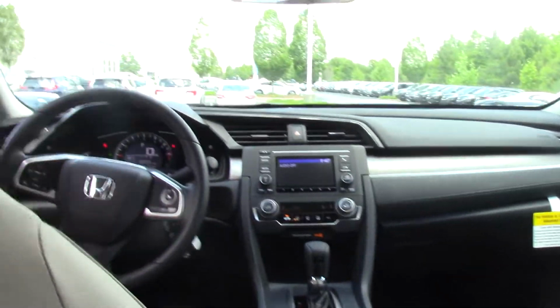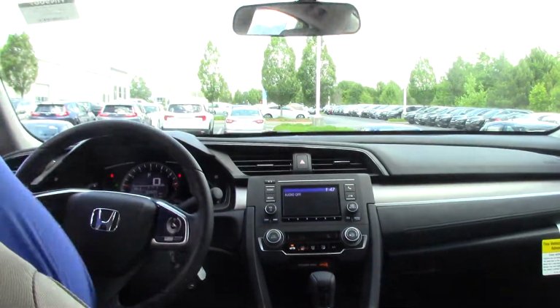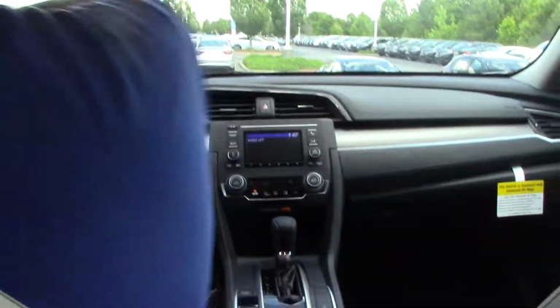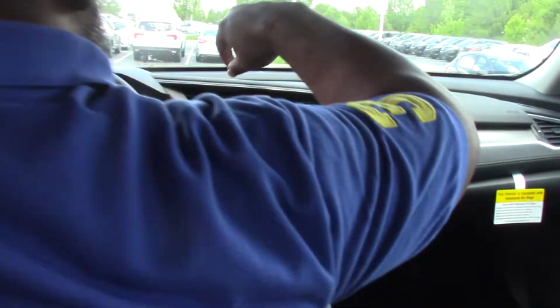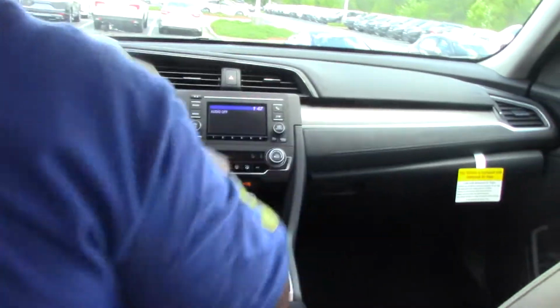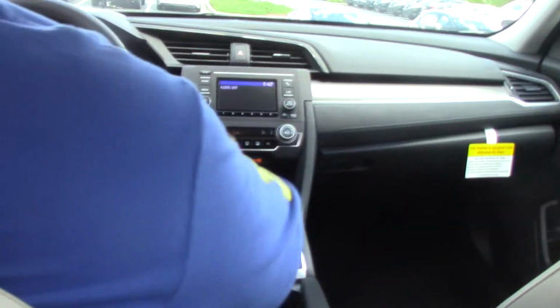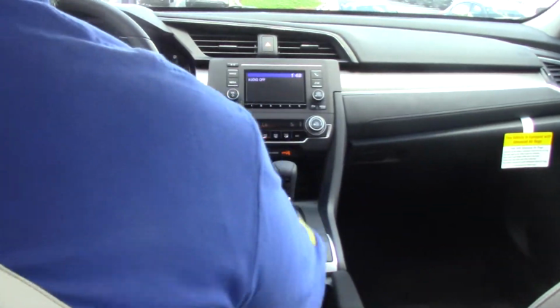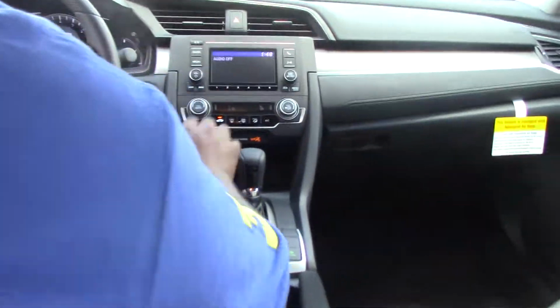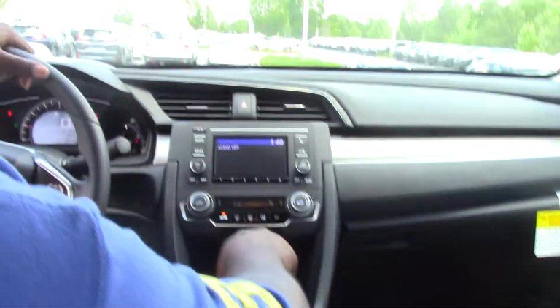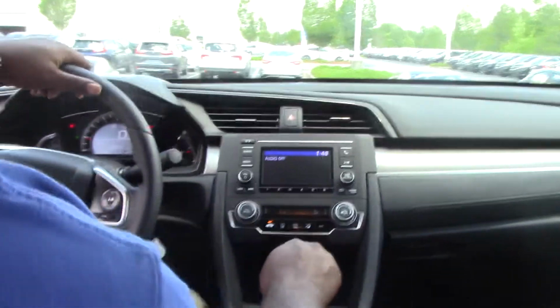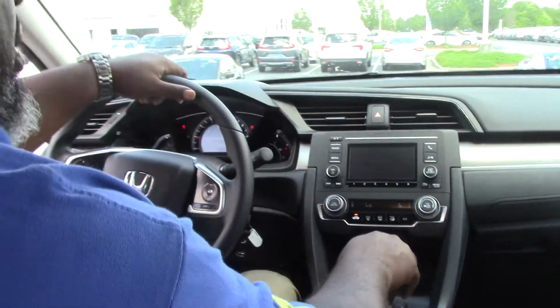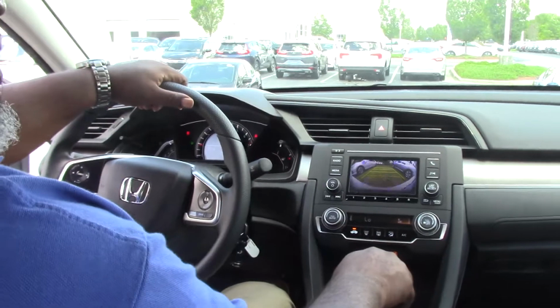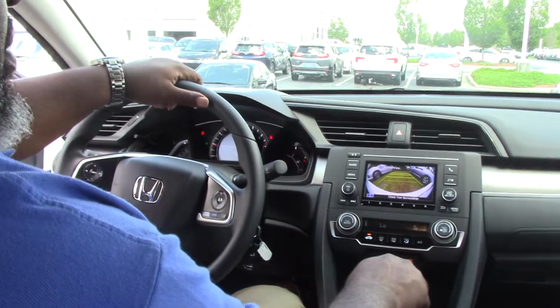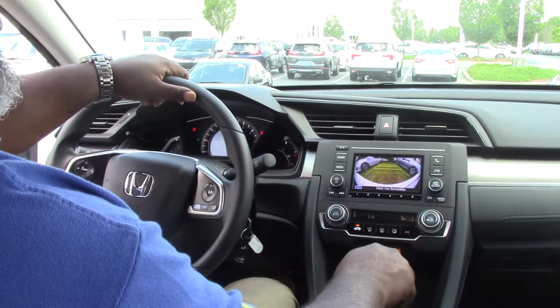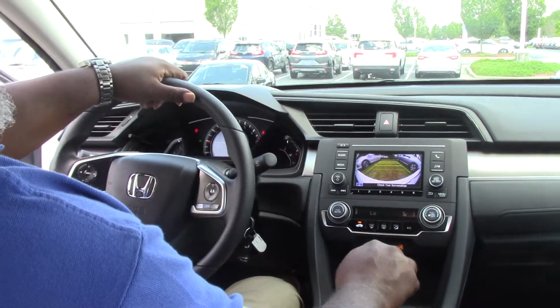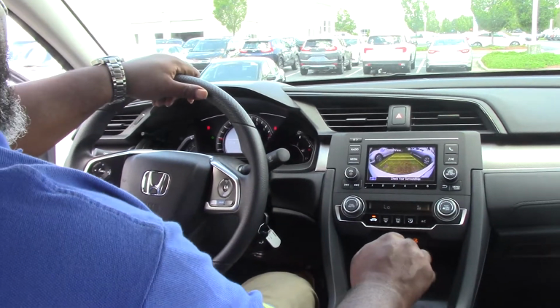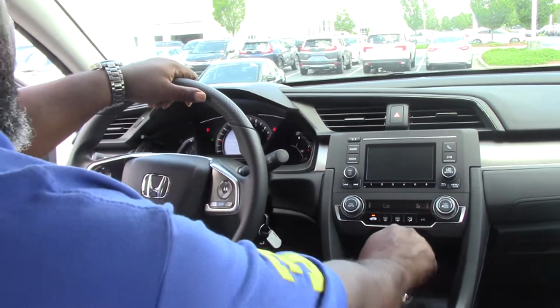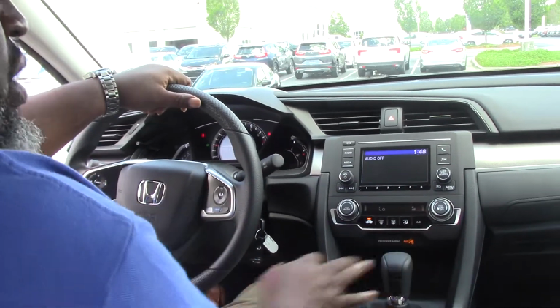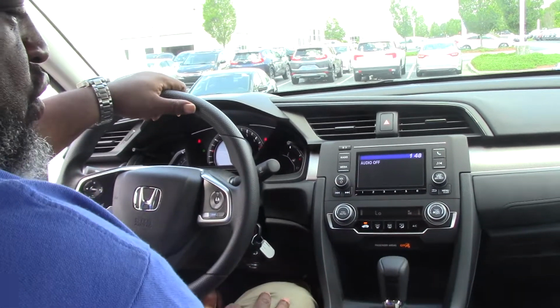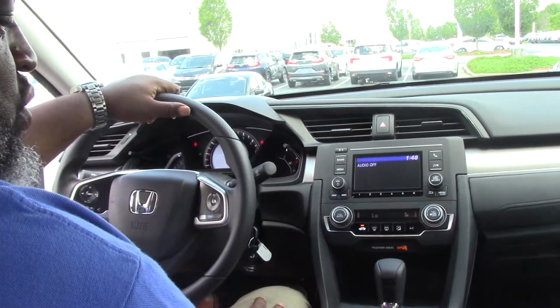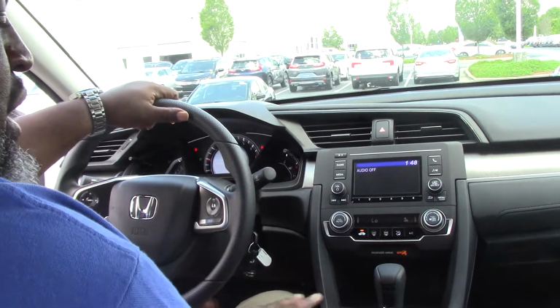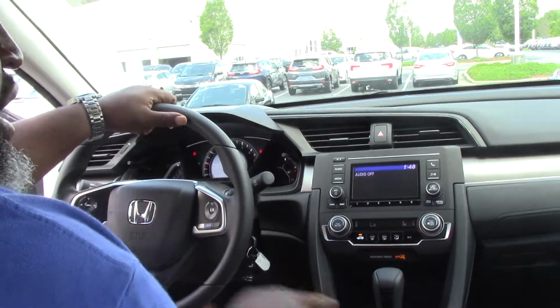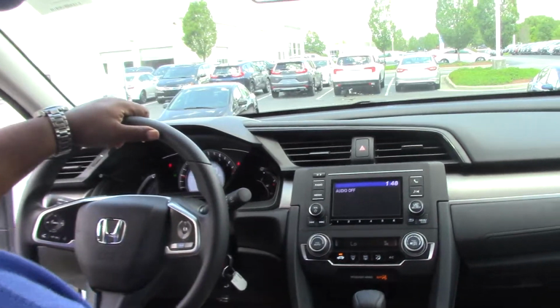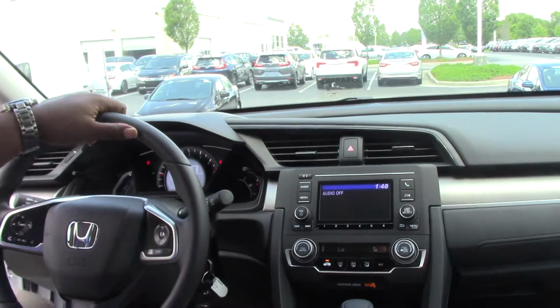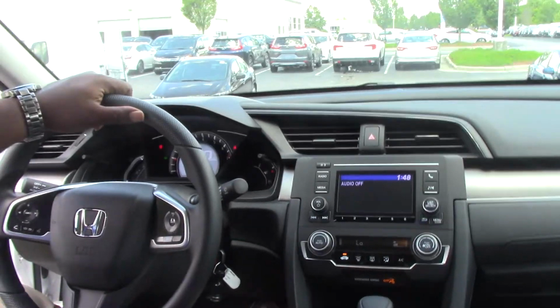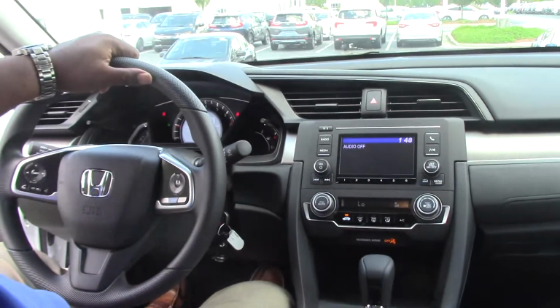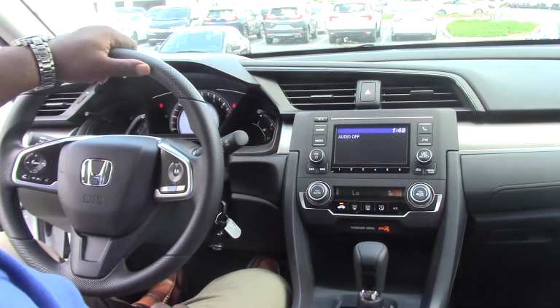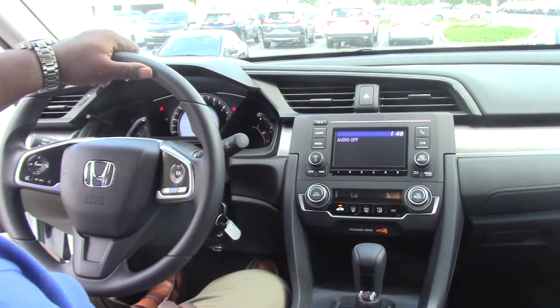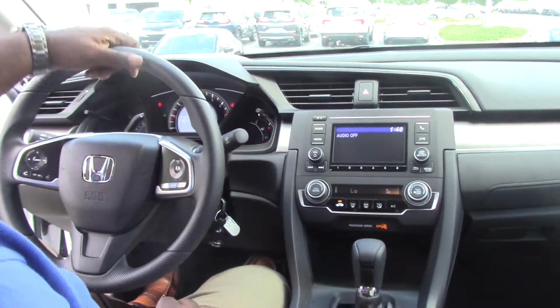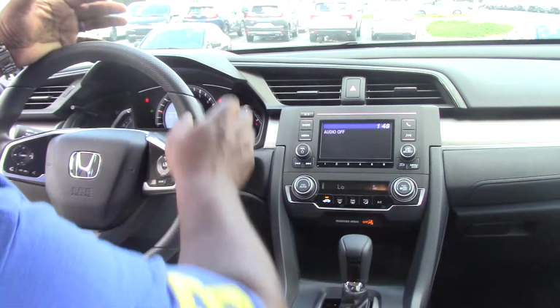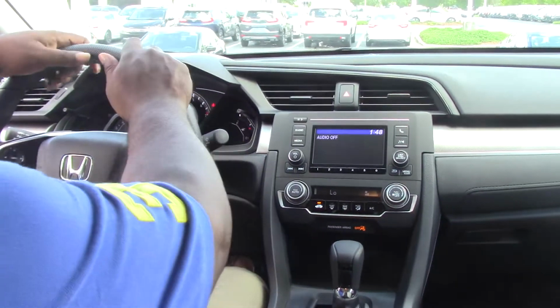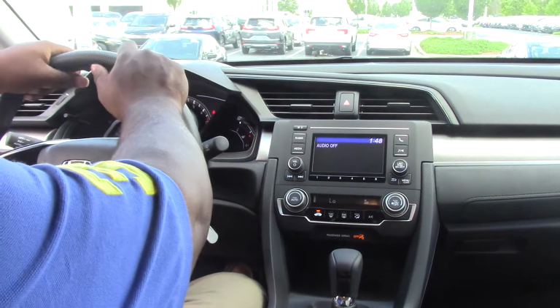As we get into the vehicle: touch screen, backup camera, cruise control, econ button. Nice car to have.